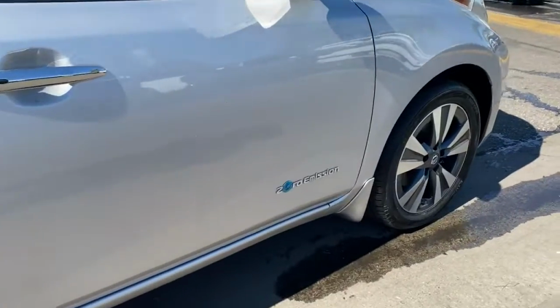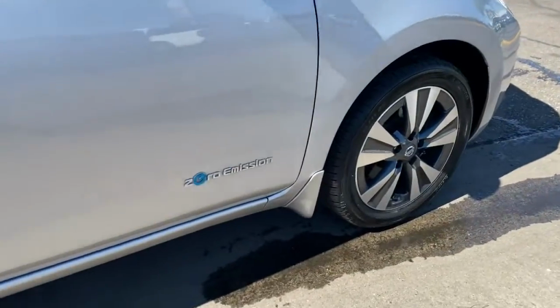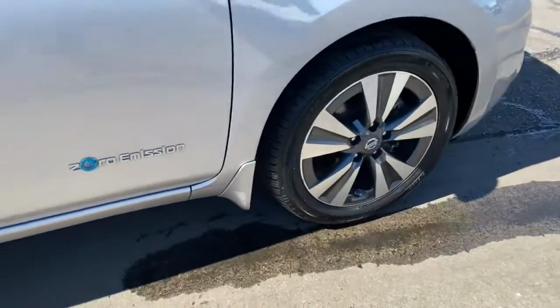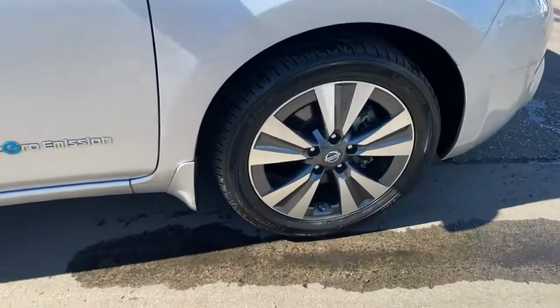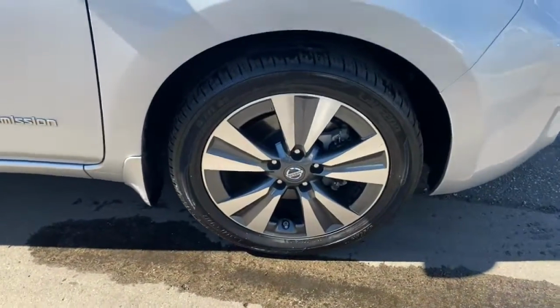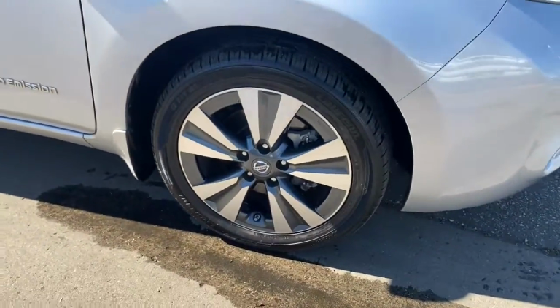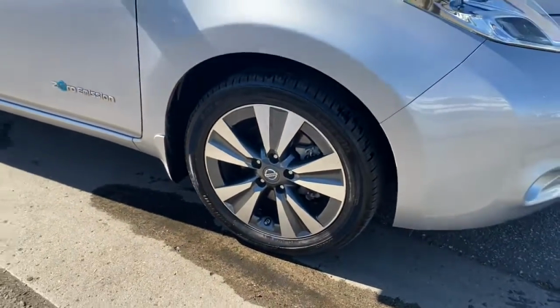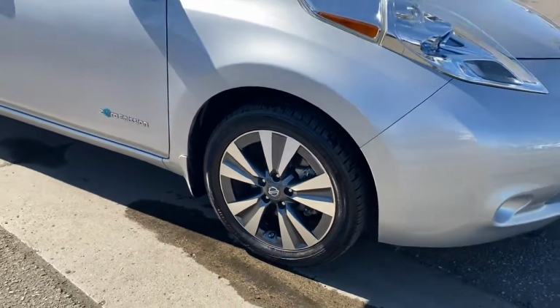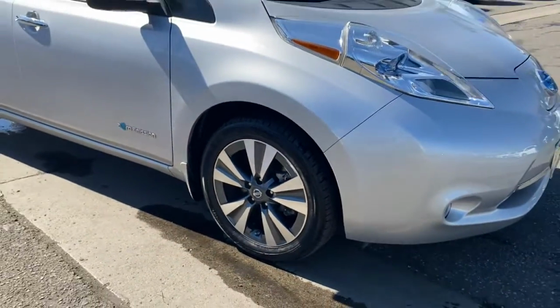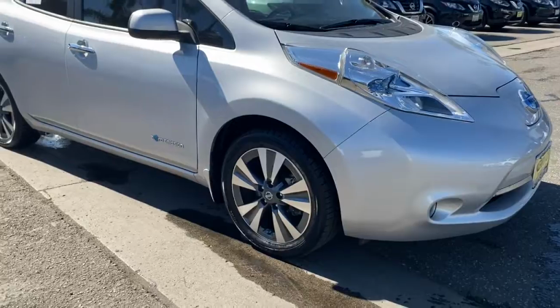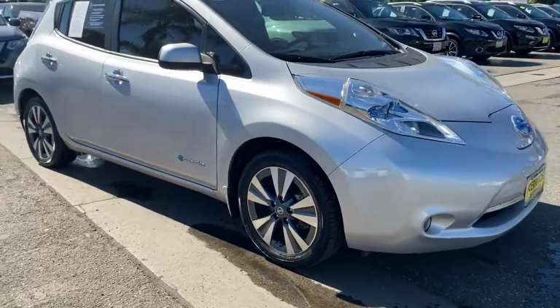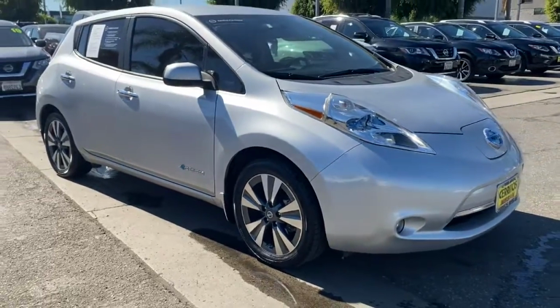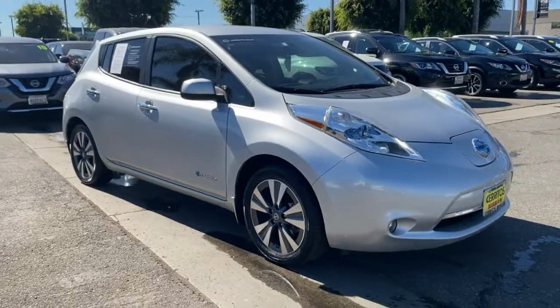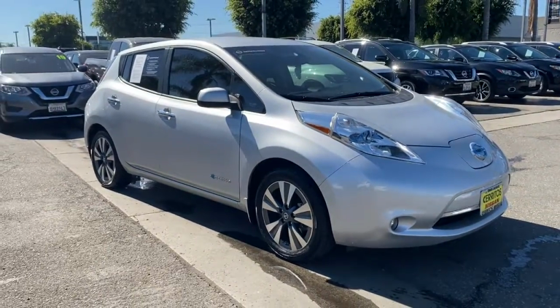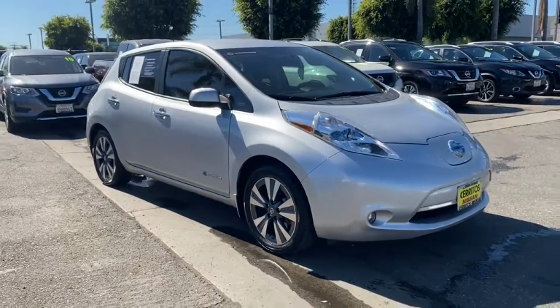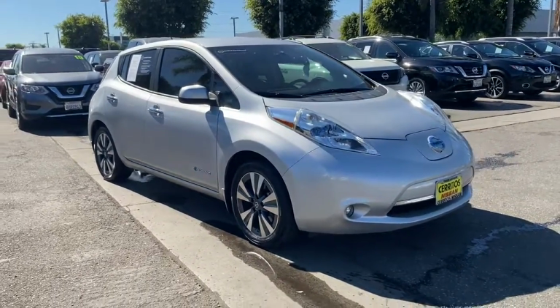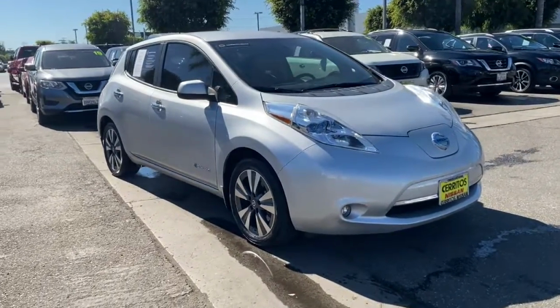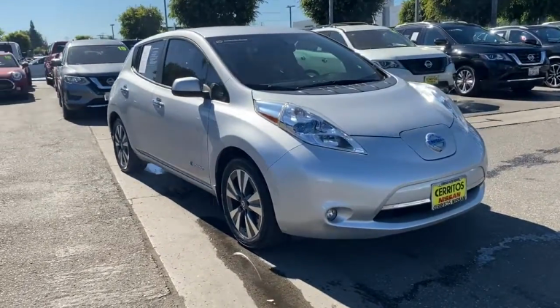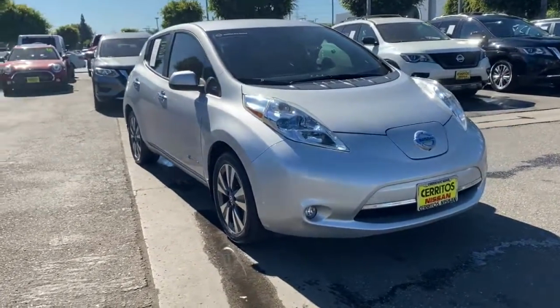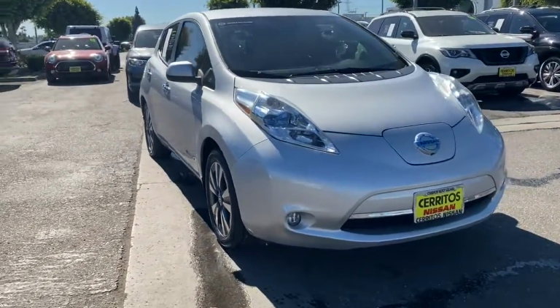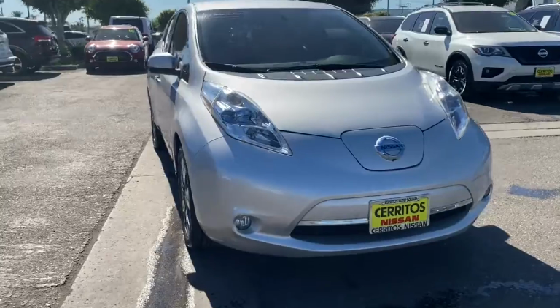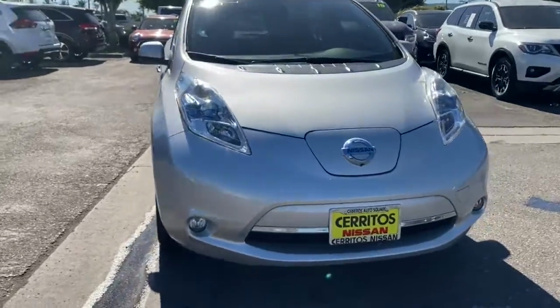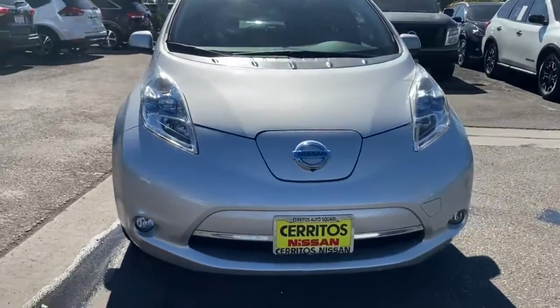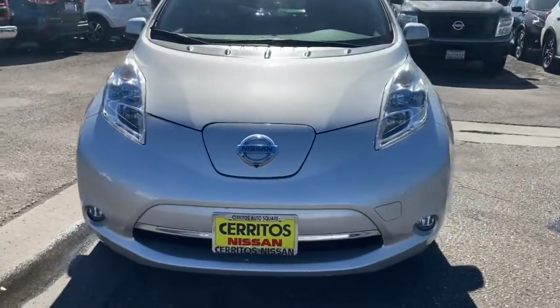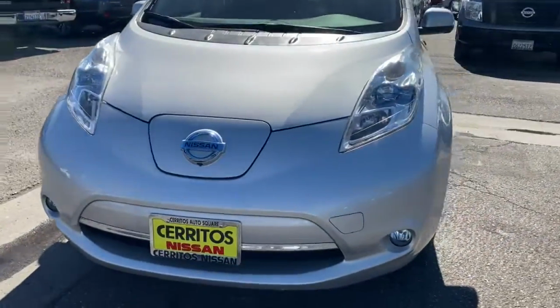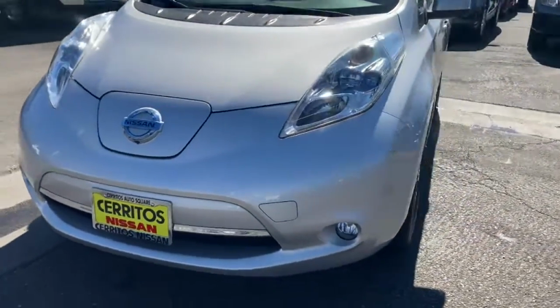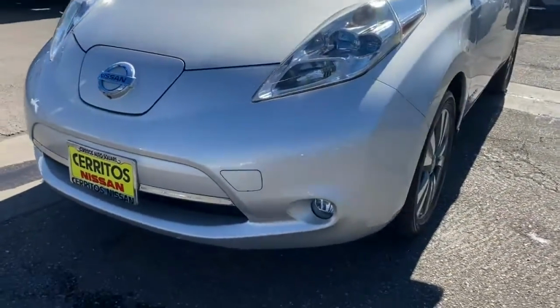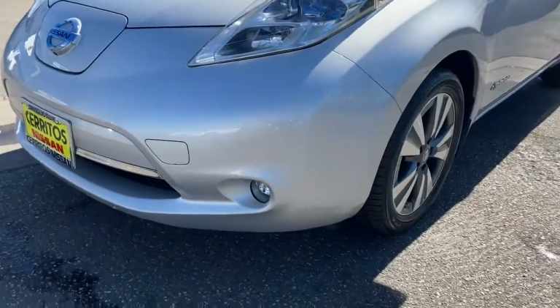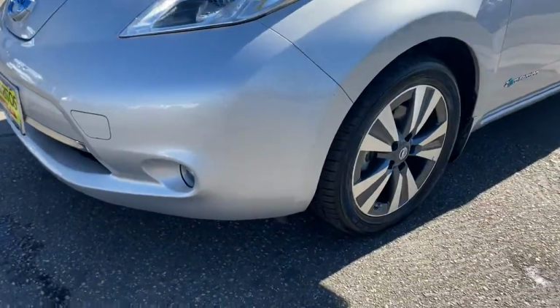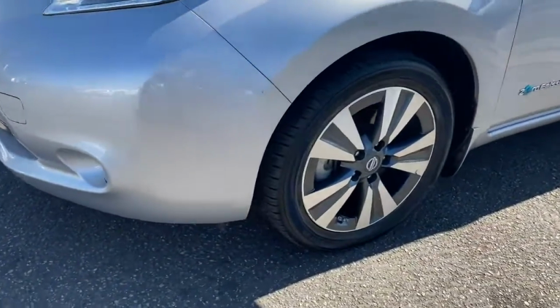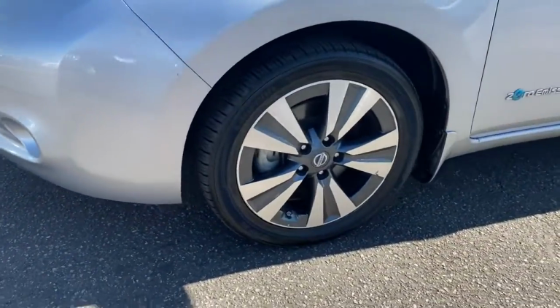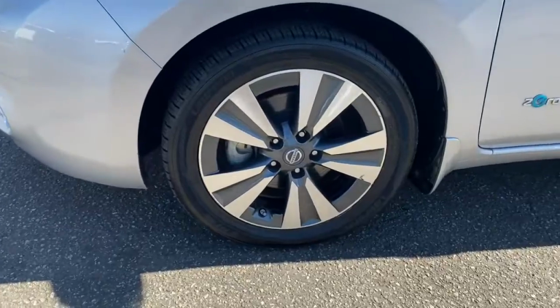These are just some of the great options this vehicle comes with: keyless entry, navigation system, backup camera, heated mirrors, heated rear seat, satellite radio, fog lamps, keyless start, Bluetooth connection, aluminum wheels.